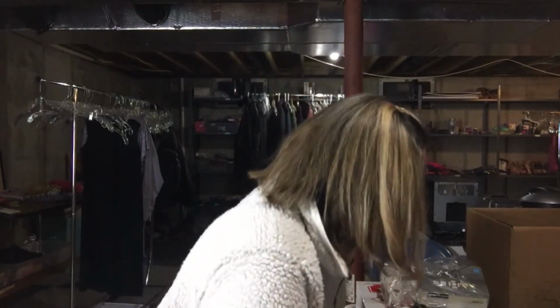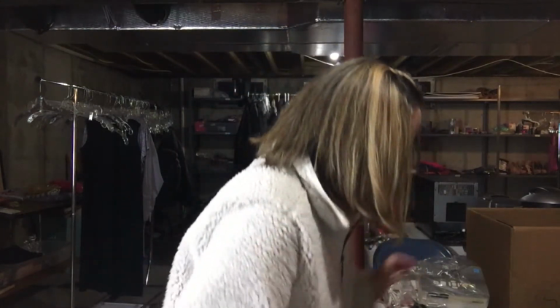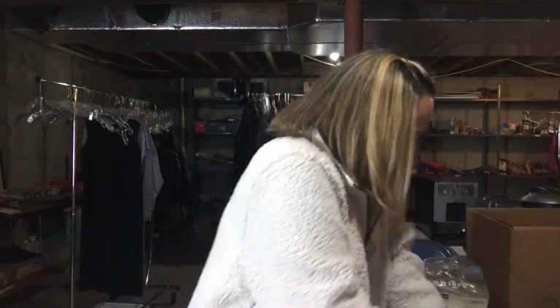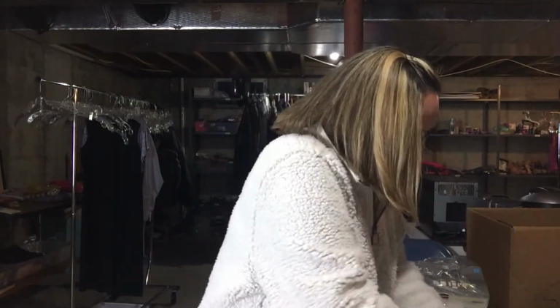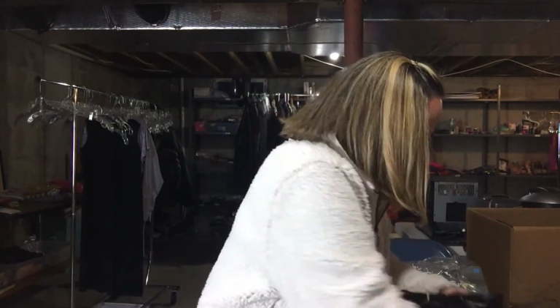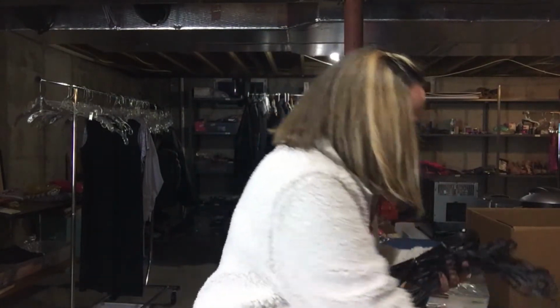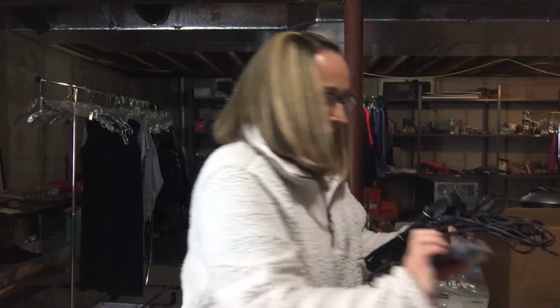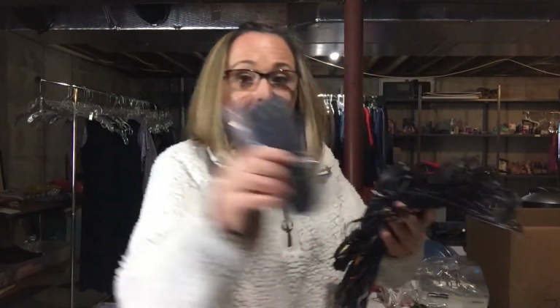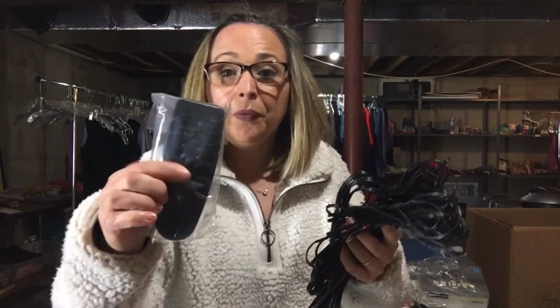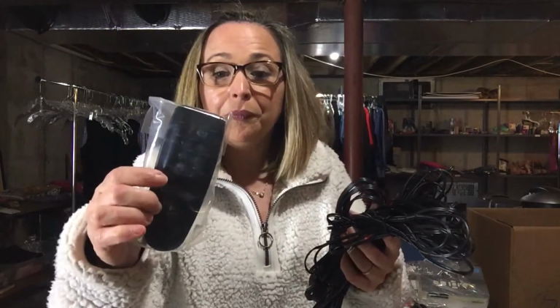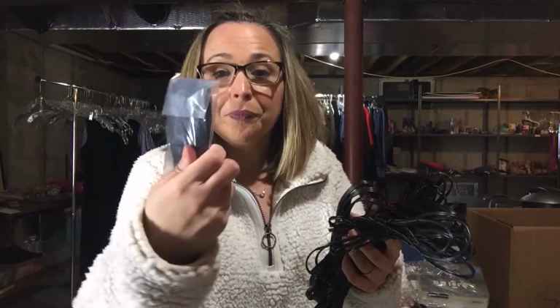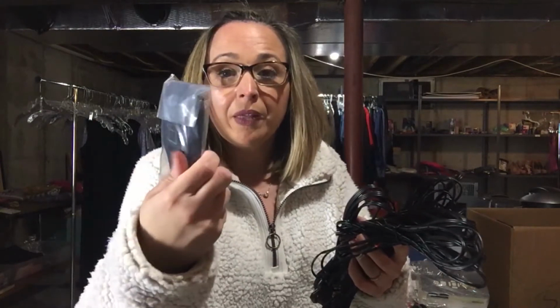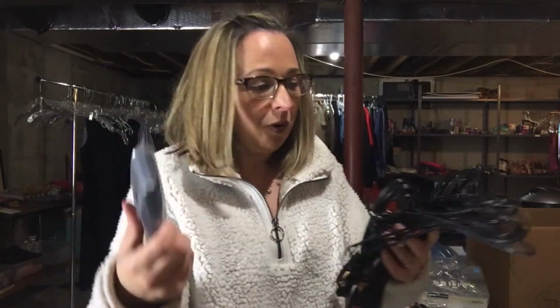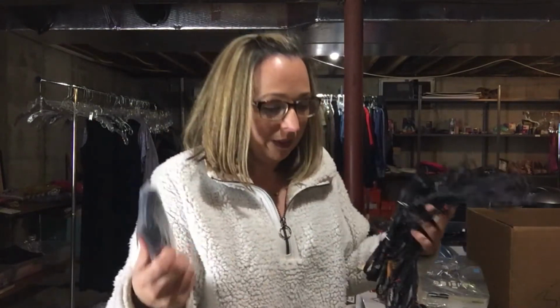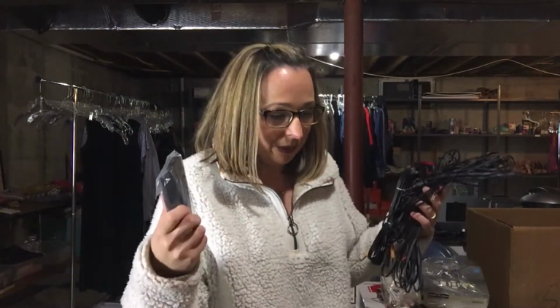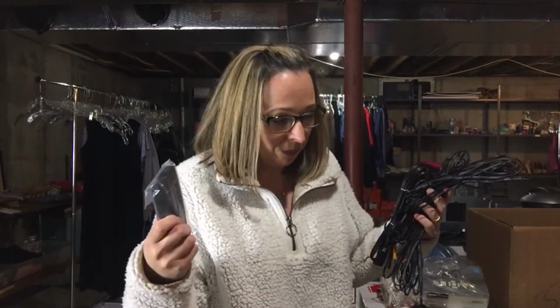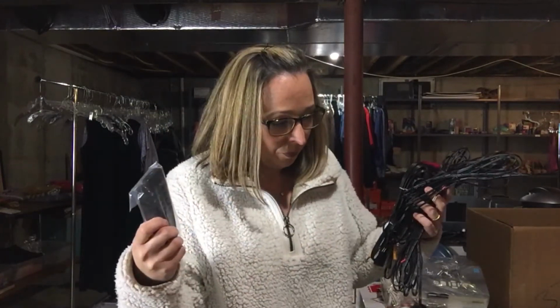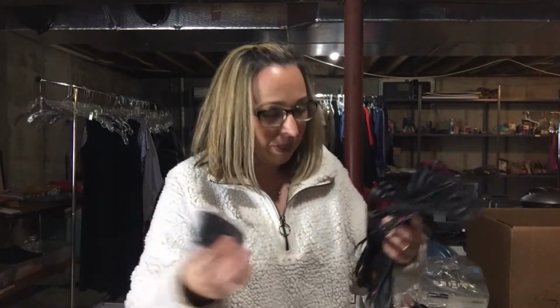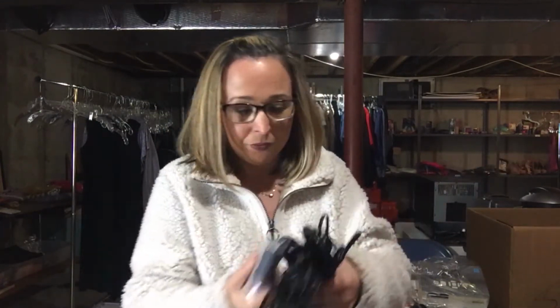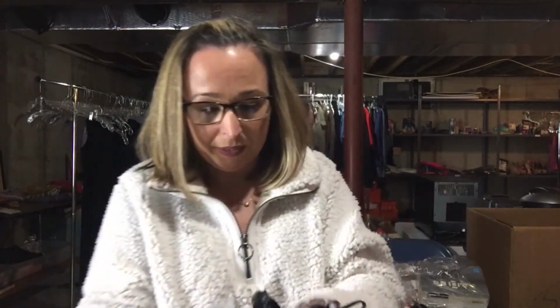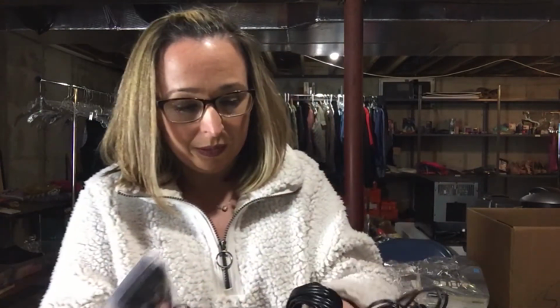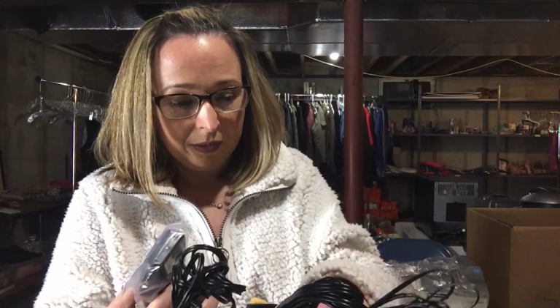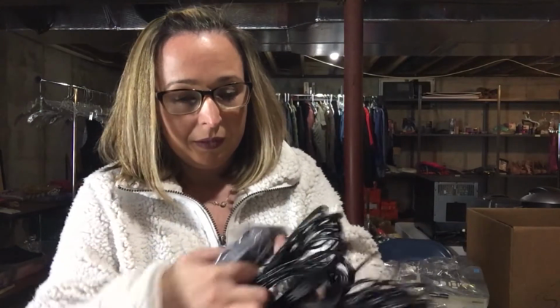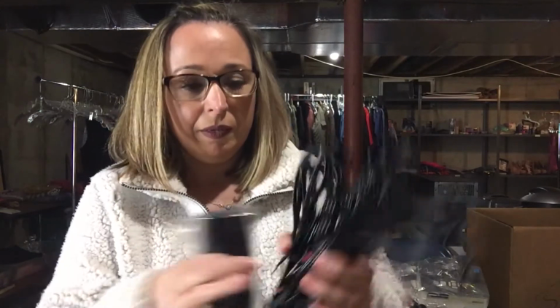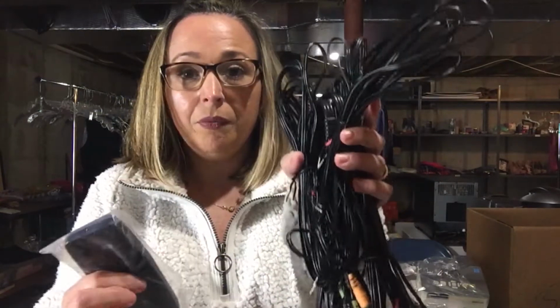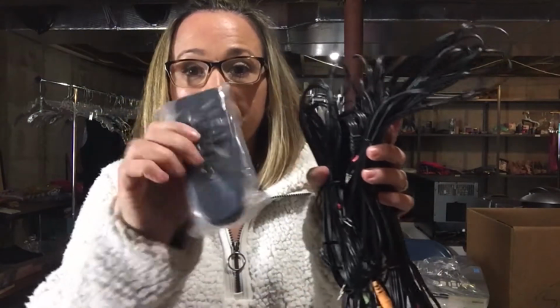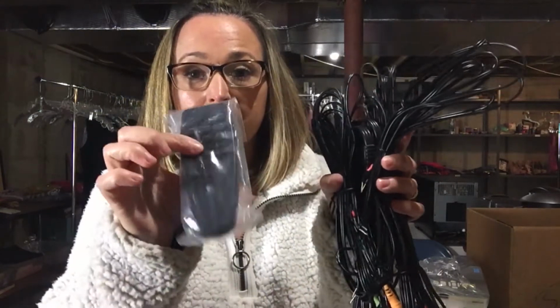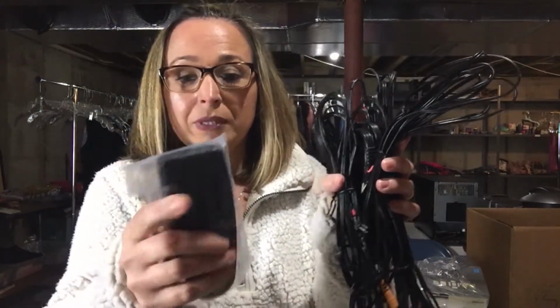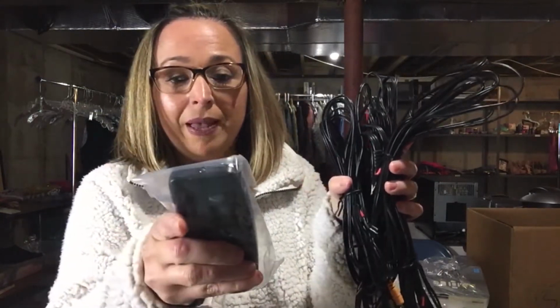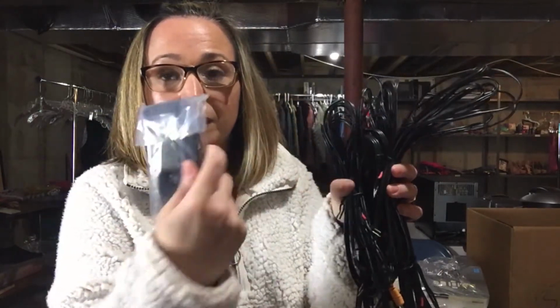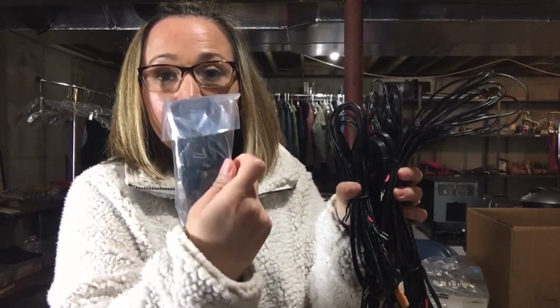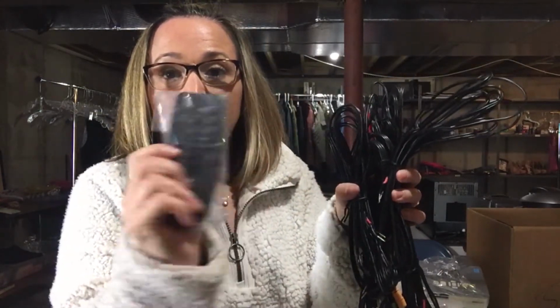There are two more speakers, so four or five total. Super cool. And then there's the wires, that remote - you know what, this looks pretty new. Like maybe they didn't even get a chance to use it. Here's the remote. Look at the back - it's in great shape.